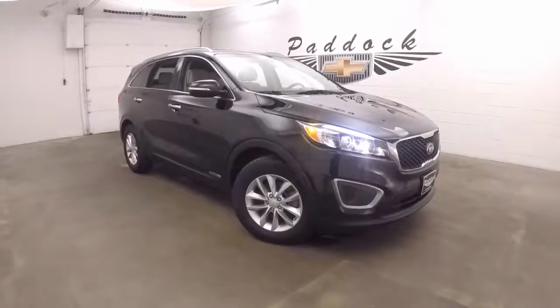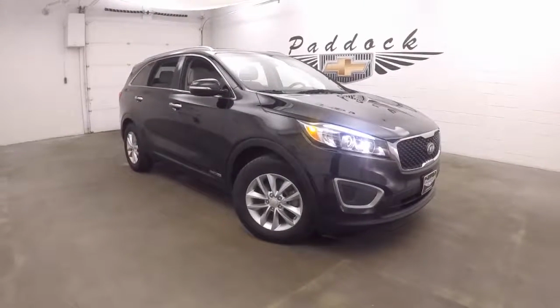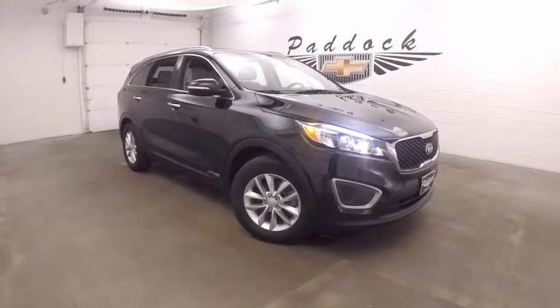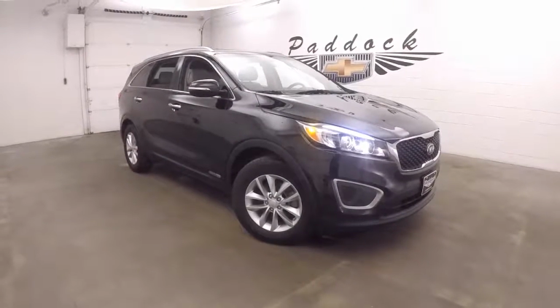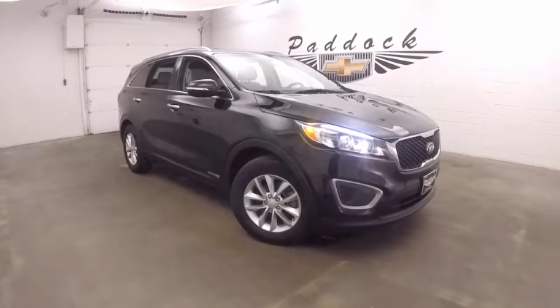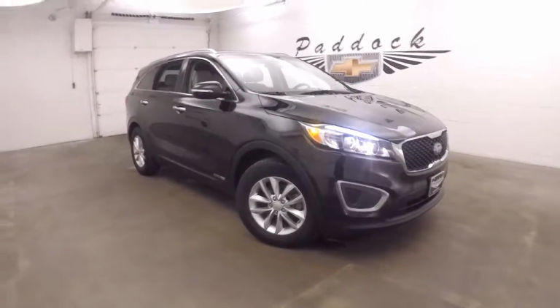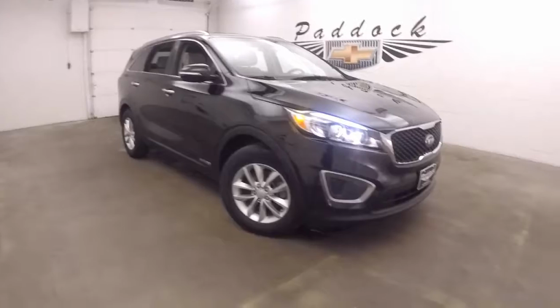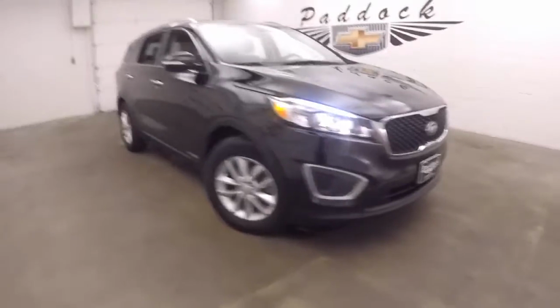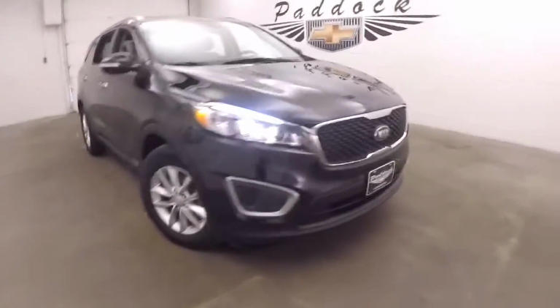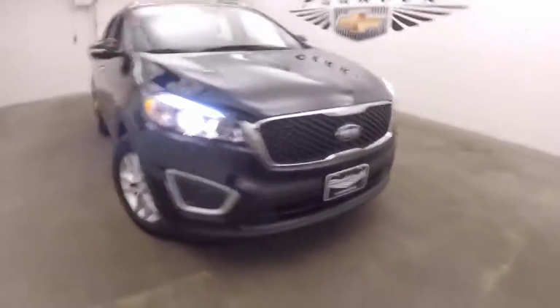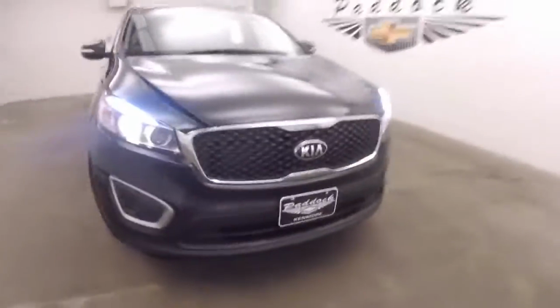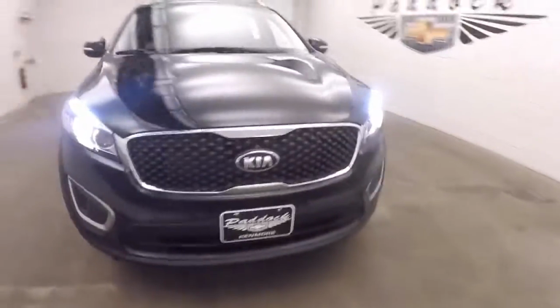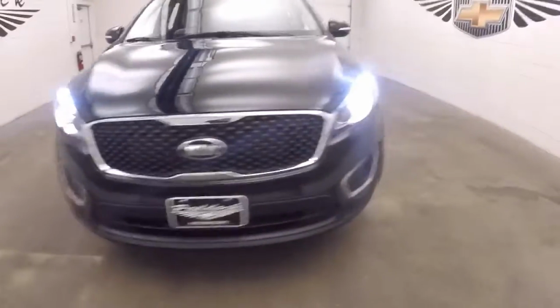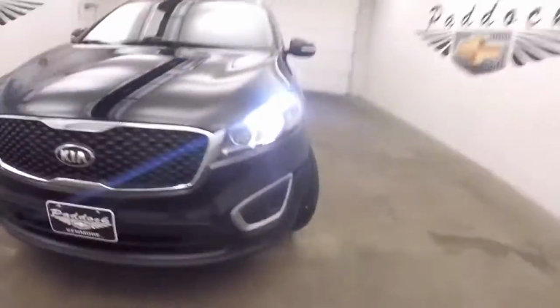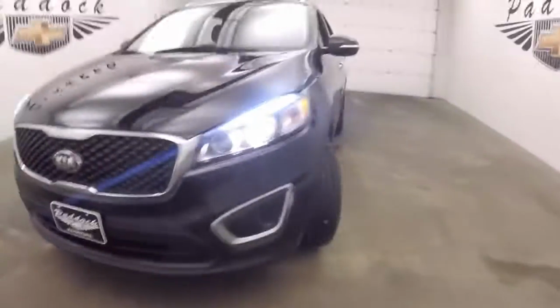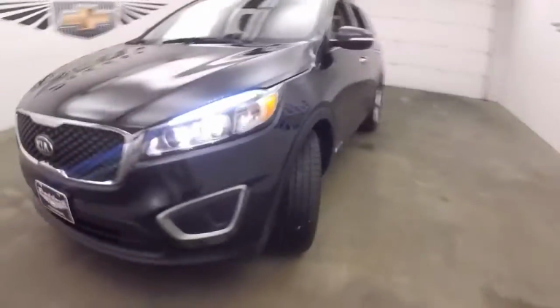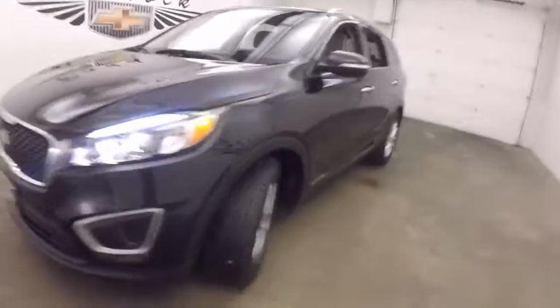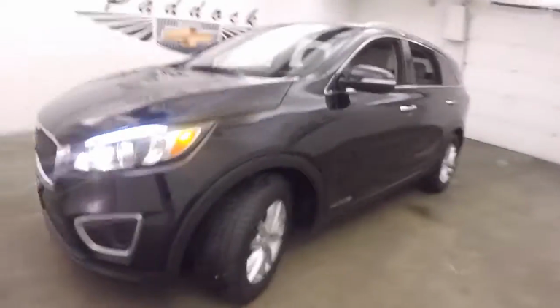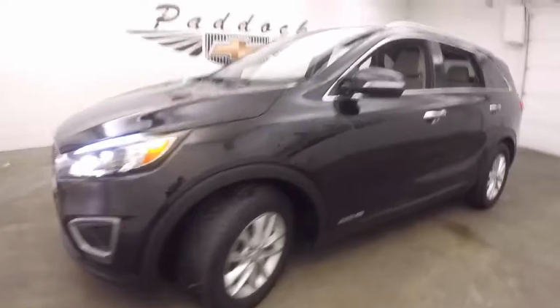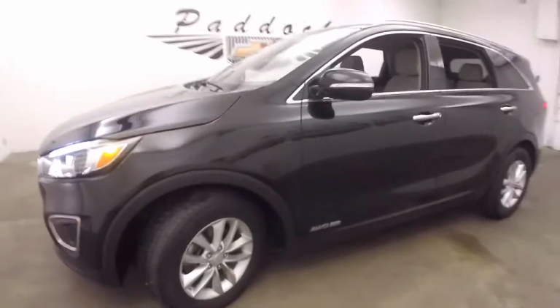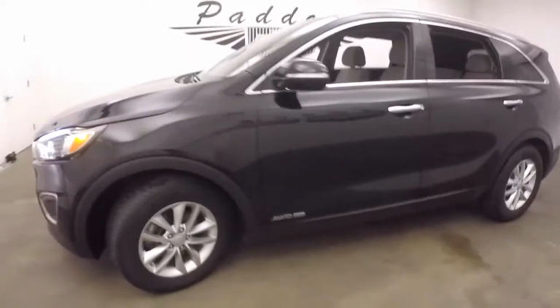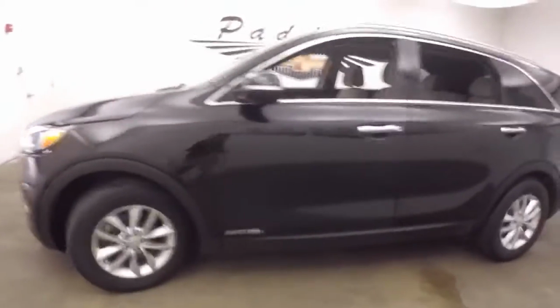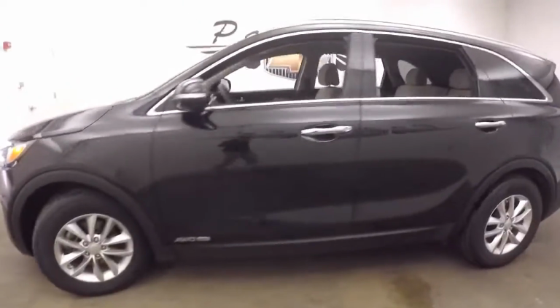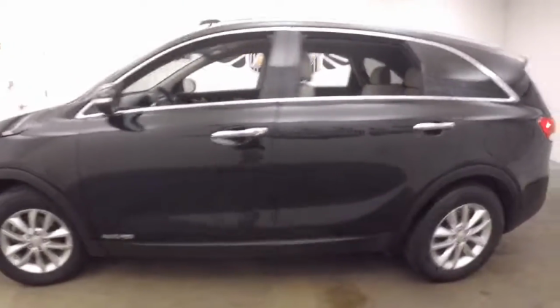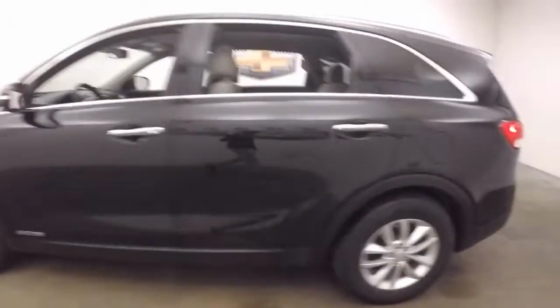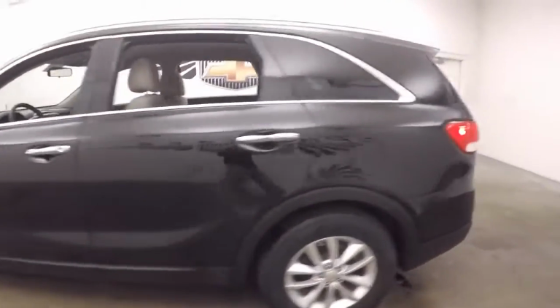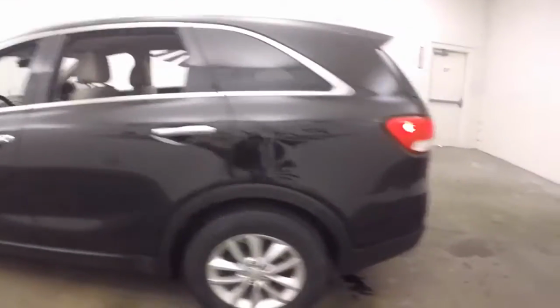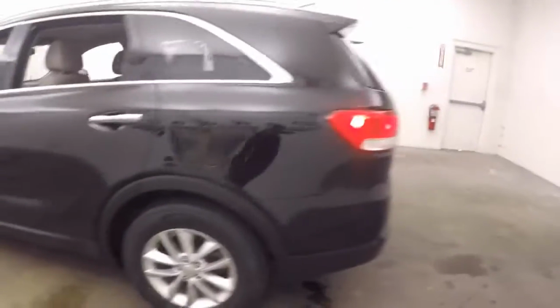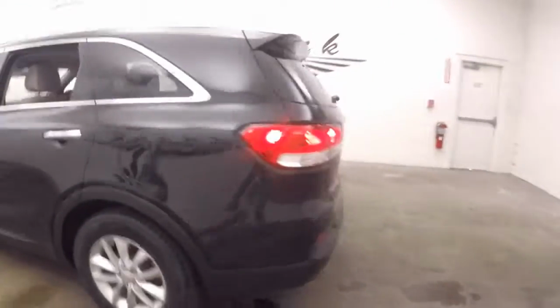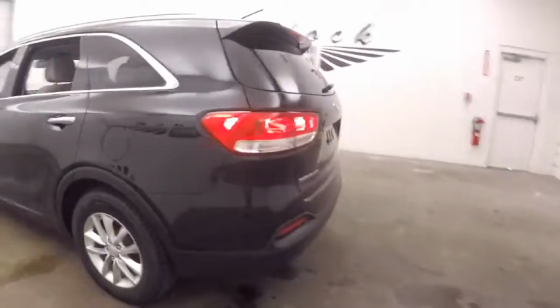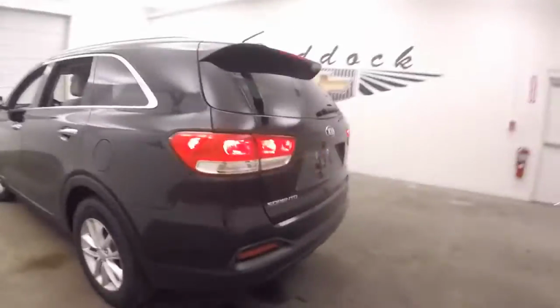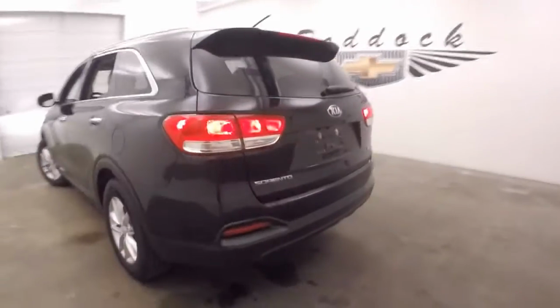It's a 2016 Kia Sorento. This is all-wheel drive — great for the Buffalo winters. Nice alloy wheels. This SUV is in great shape.